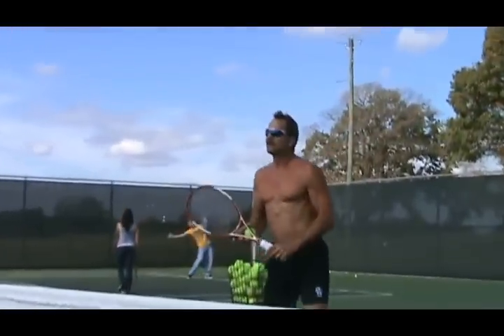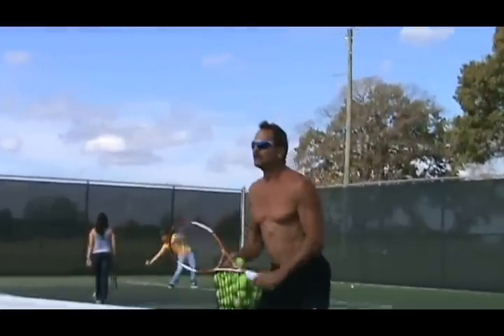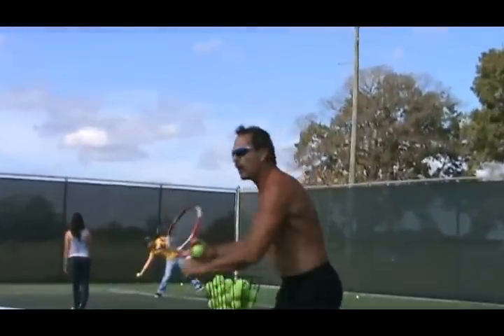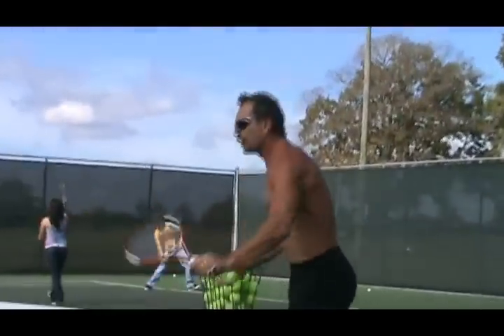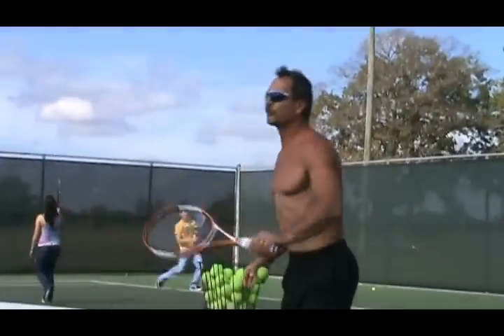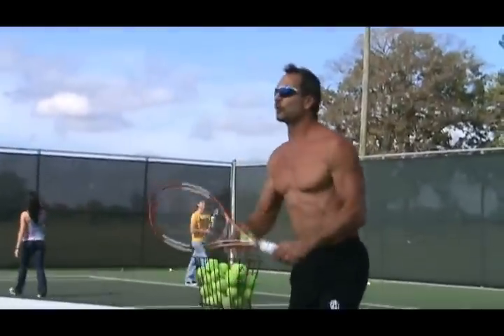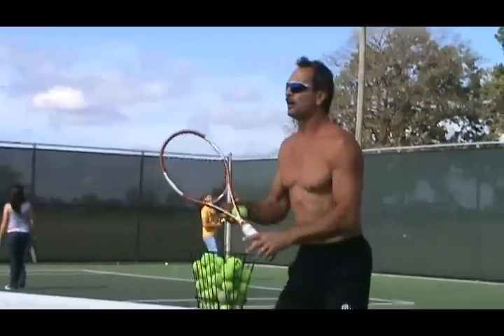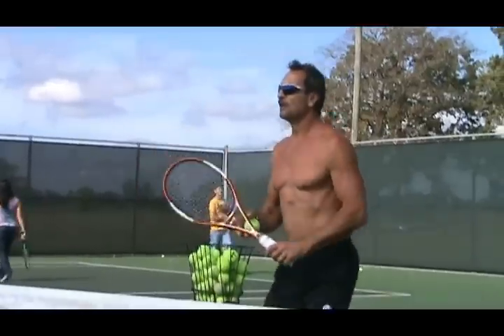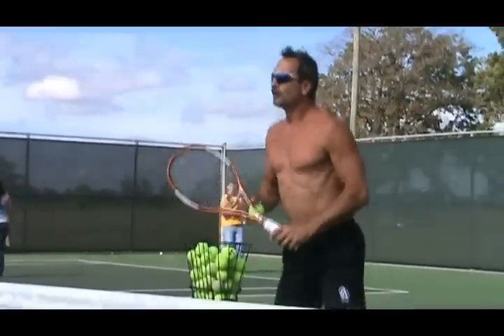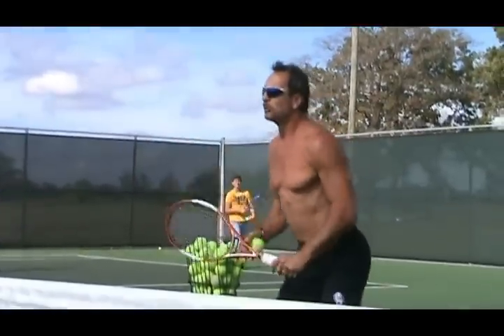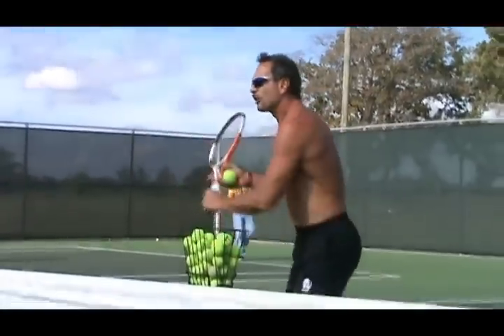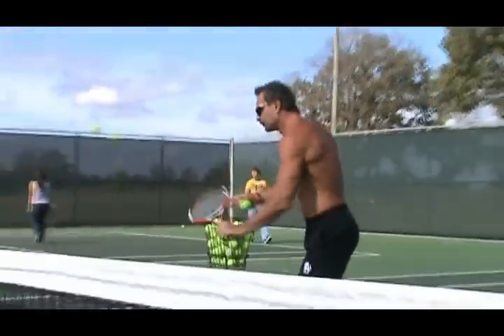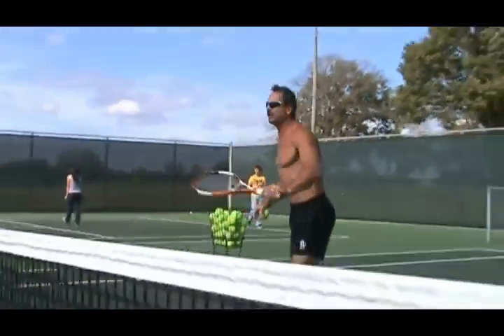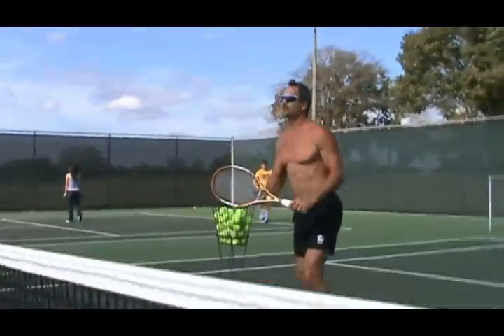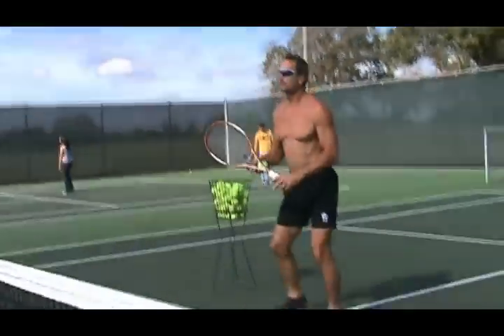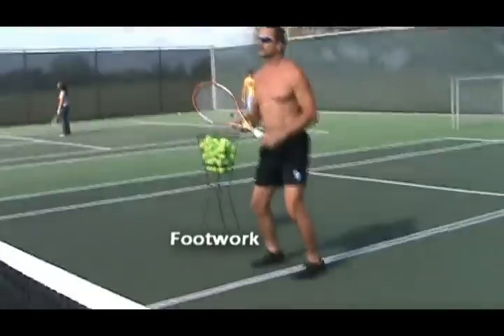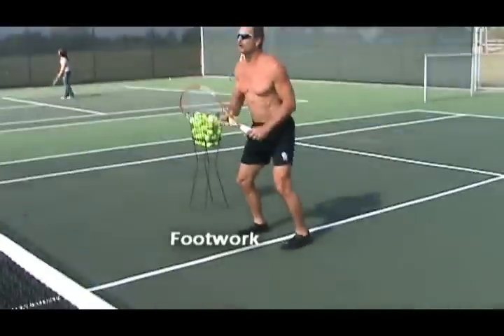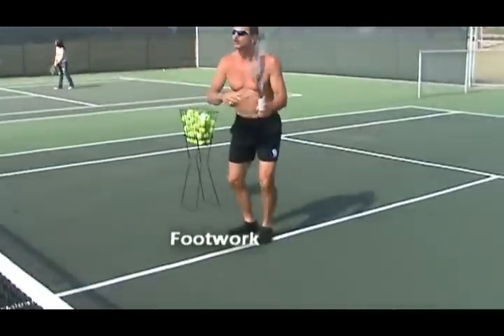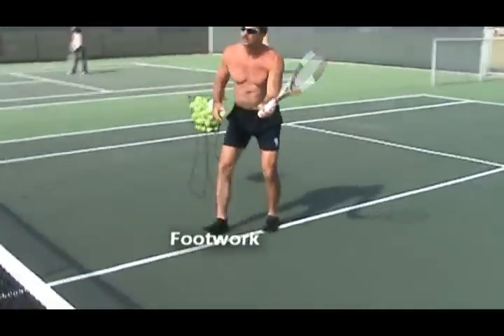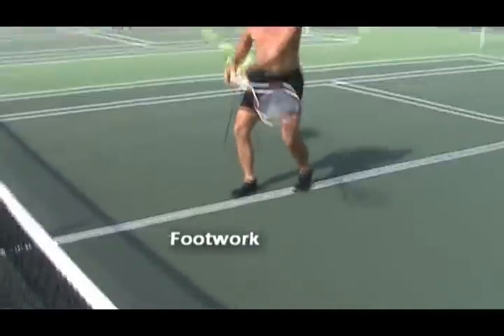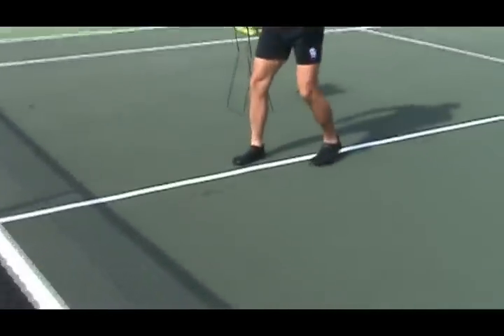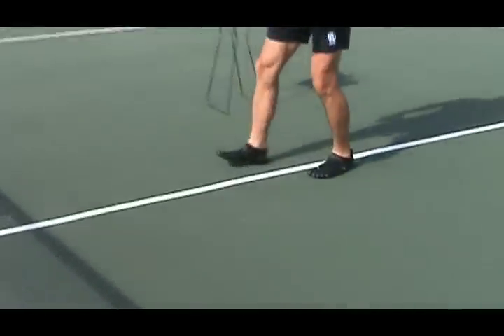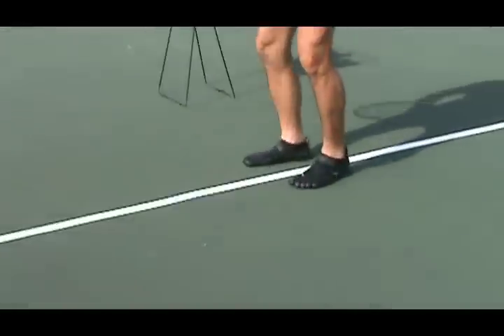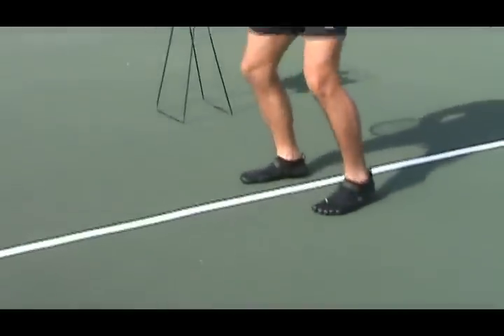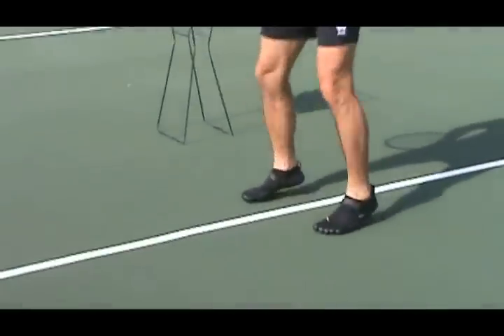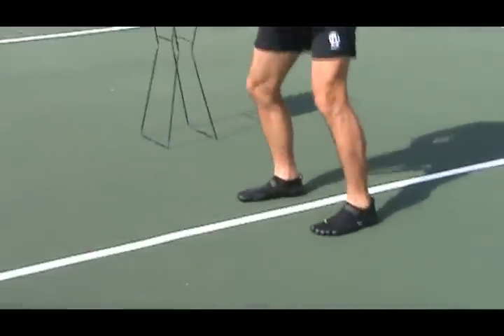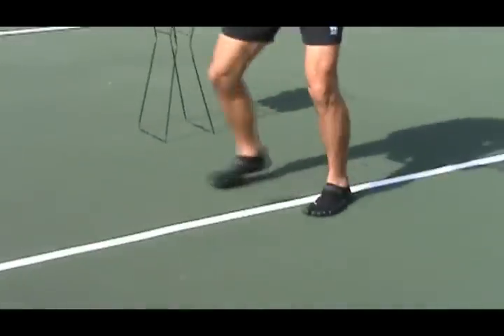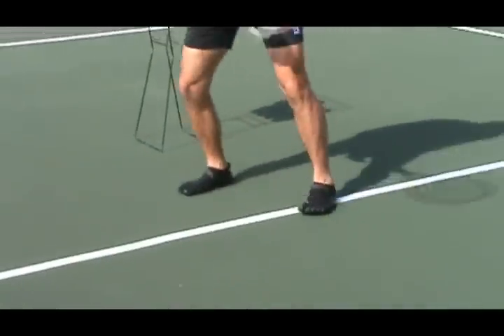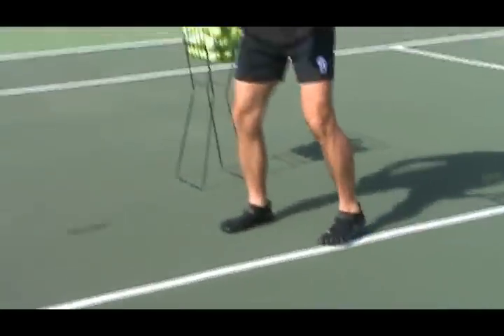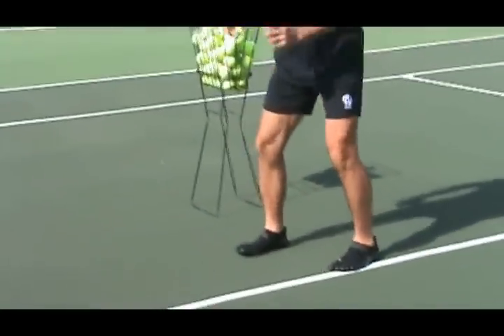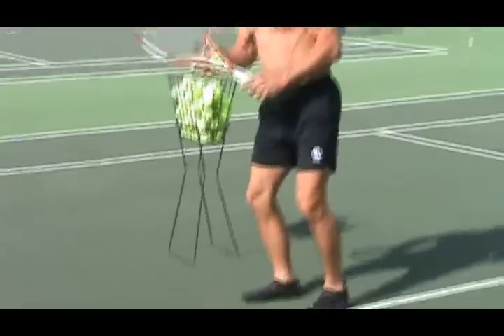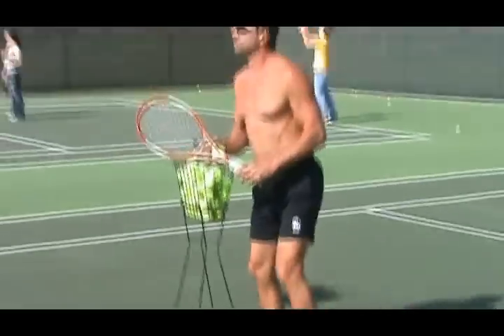And it's a weight transfer as well. So when the ball comes to me, I'm stepping into the ball just as if I was working in a tournament or in a match.